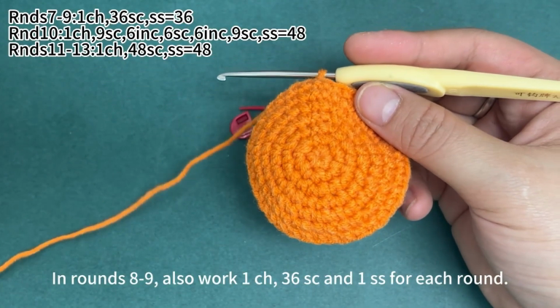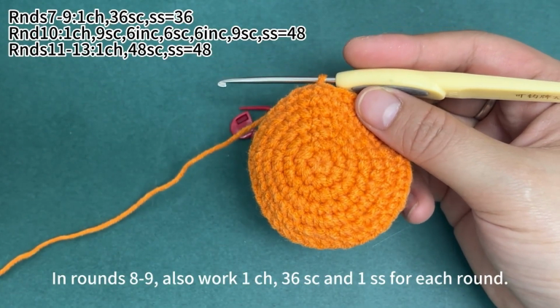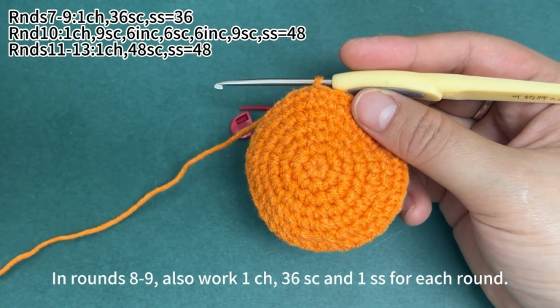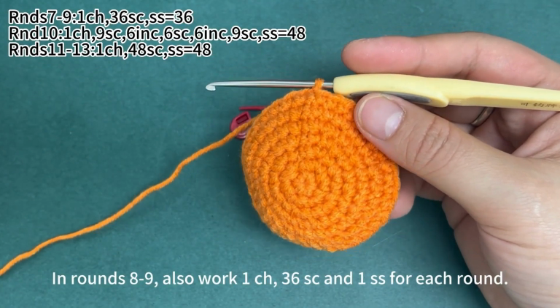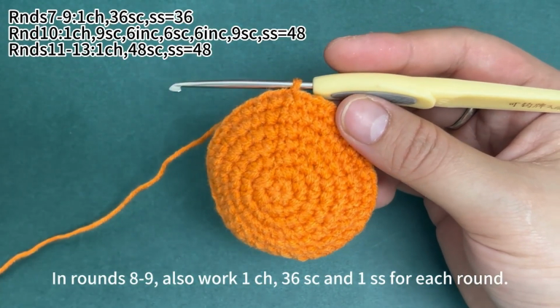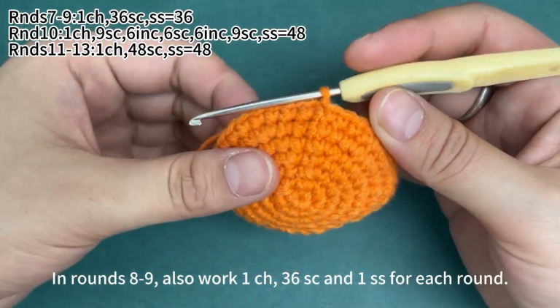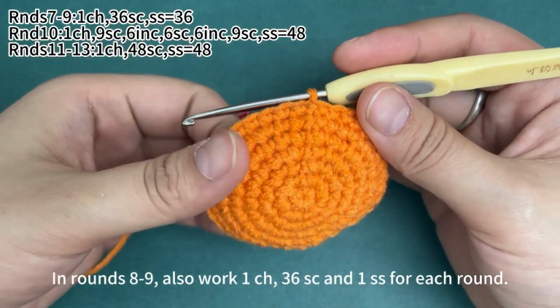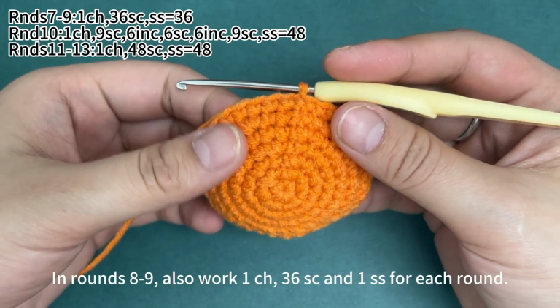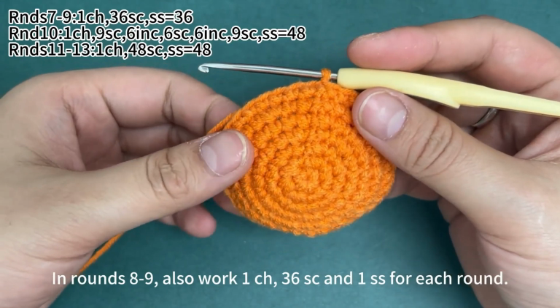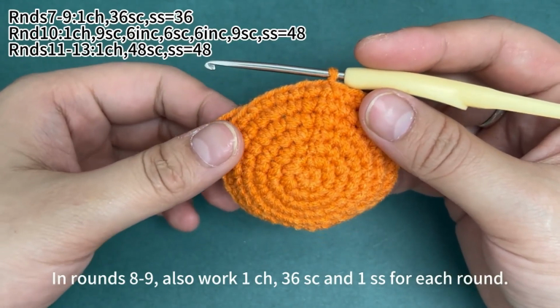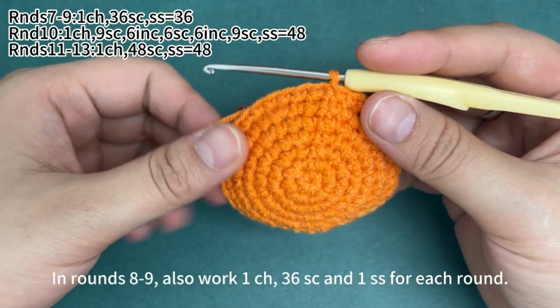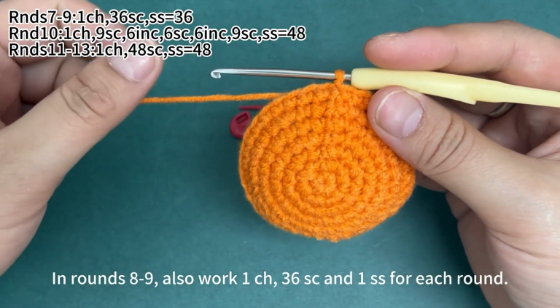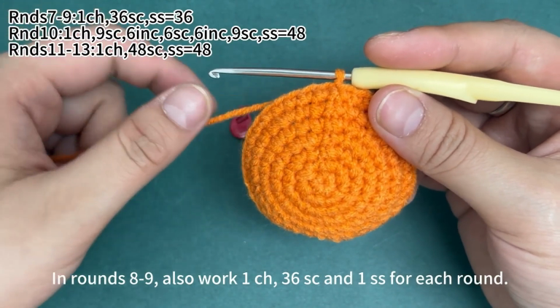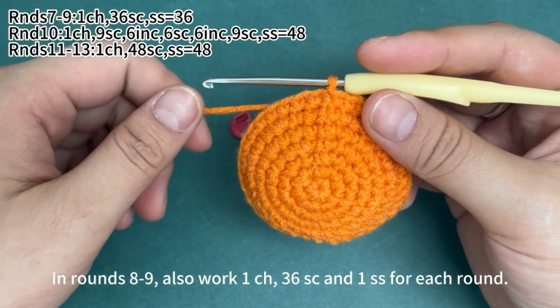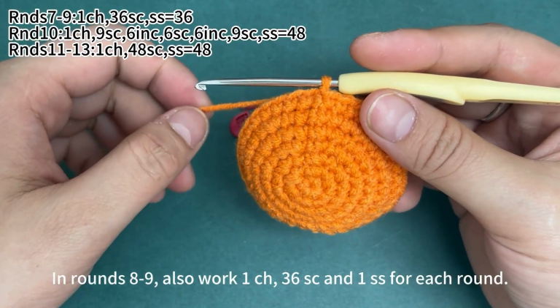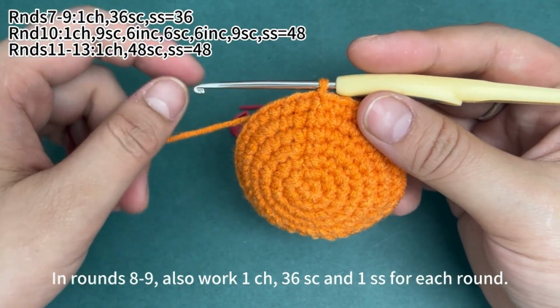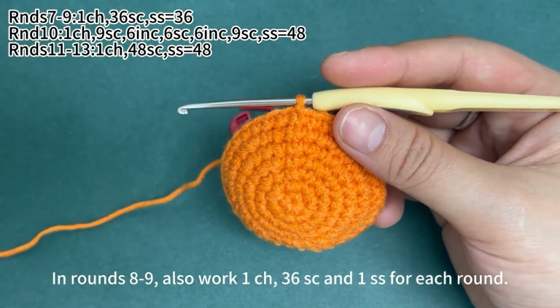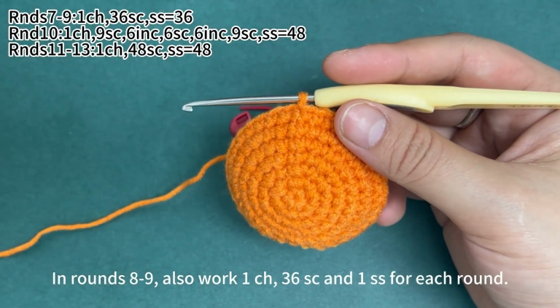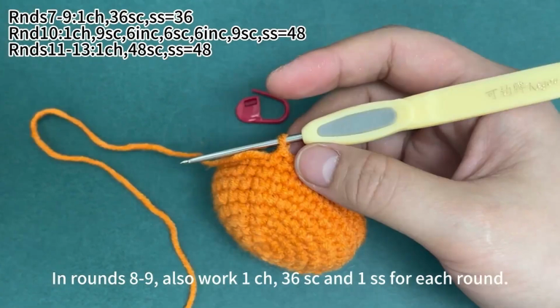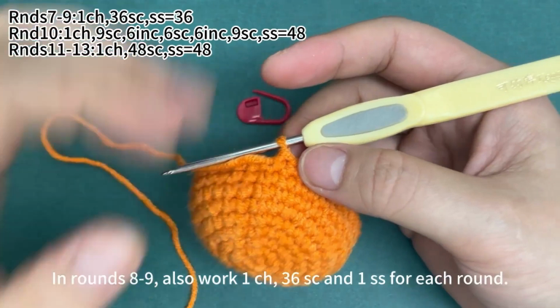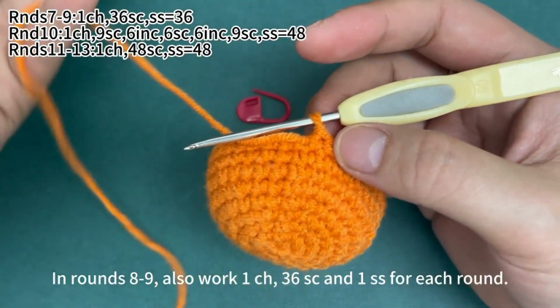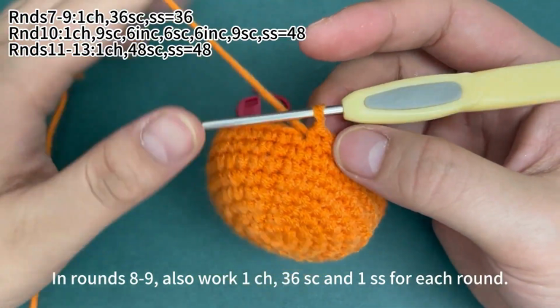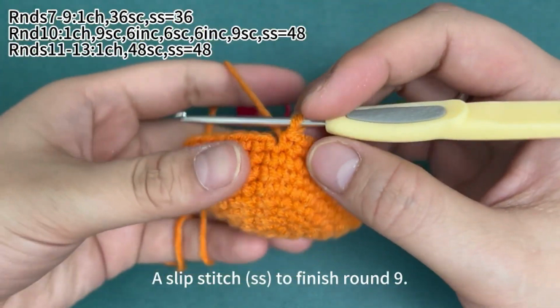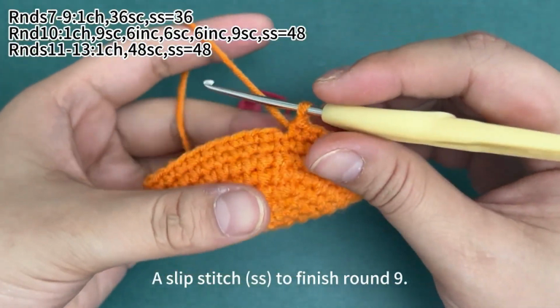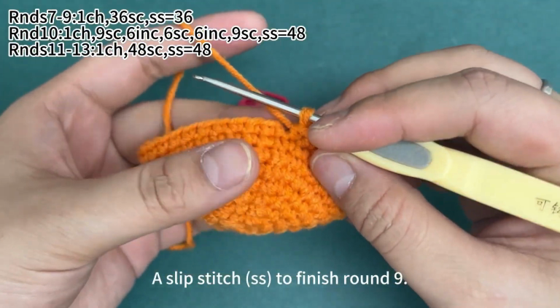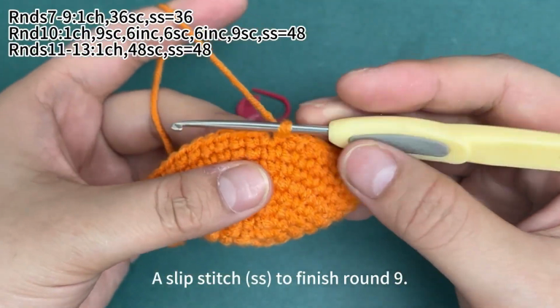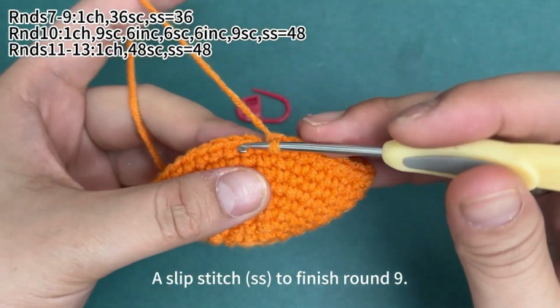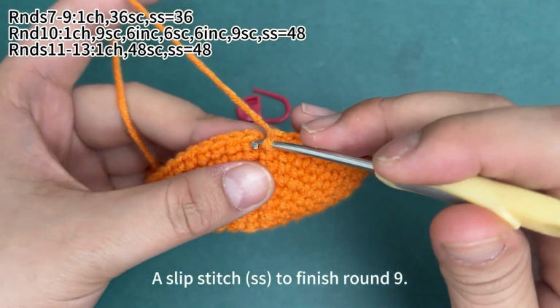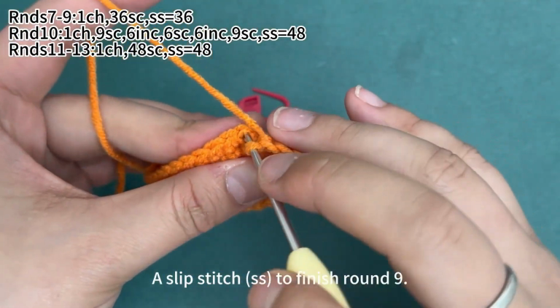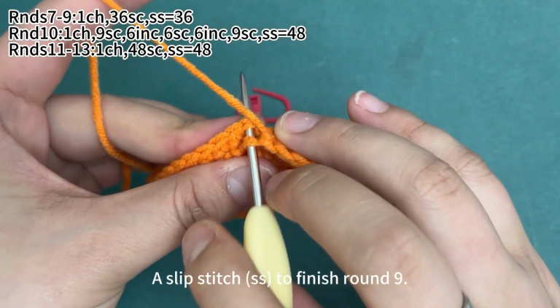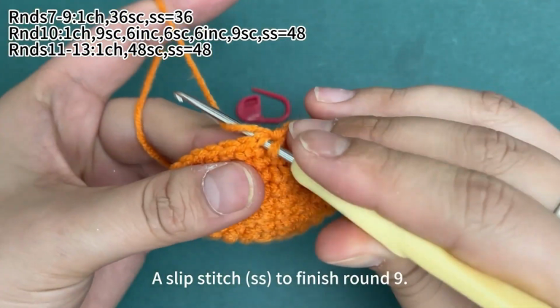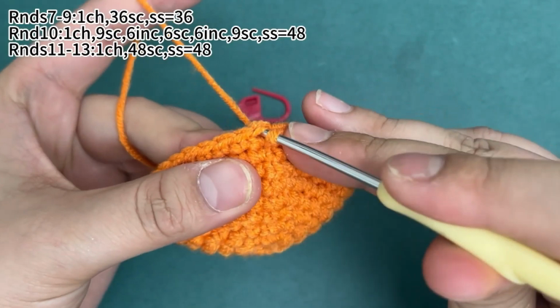In rounds 8 and 9, we also work 1 chain stitch, 36 single crochets, and 1 slip stitch for each round. Work a slip stitch to finish round 9.